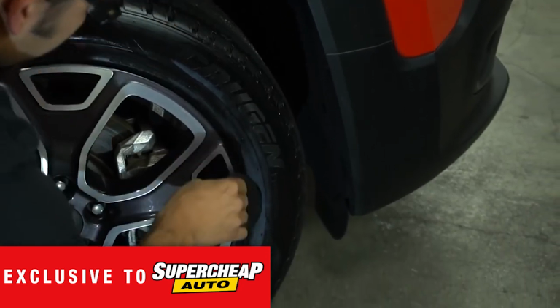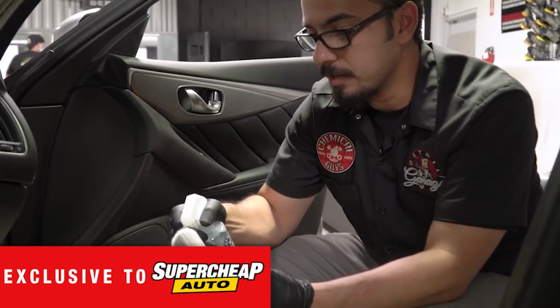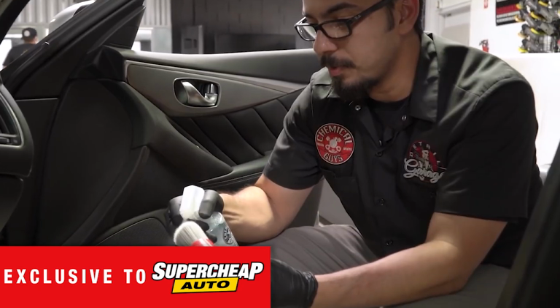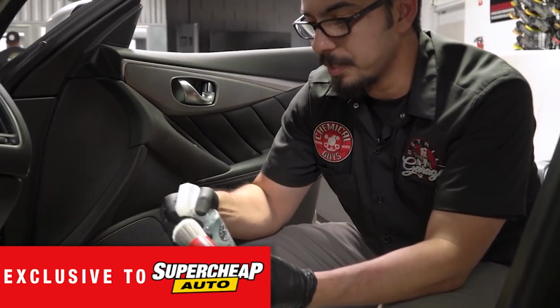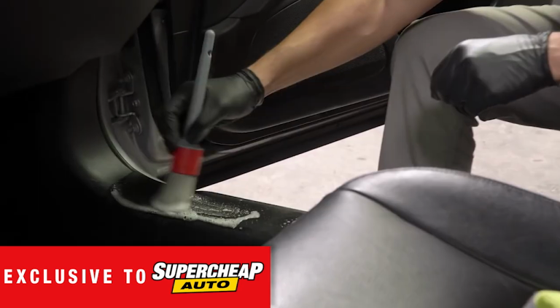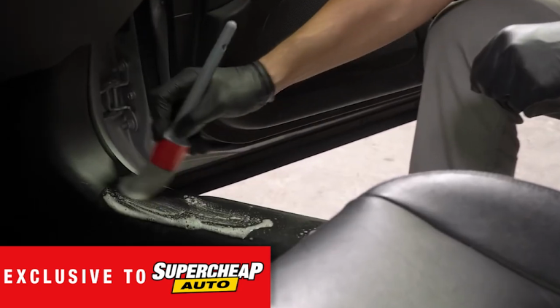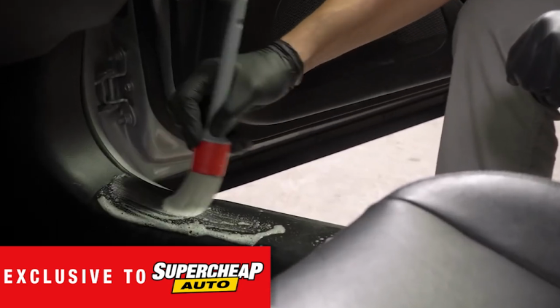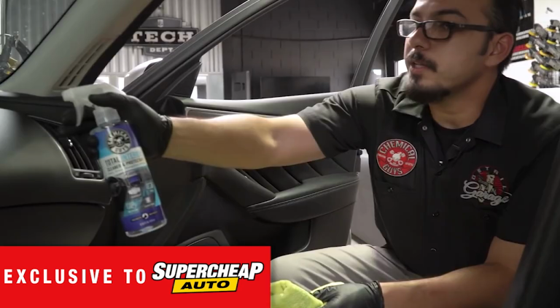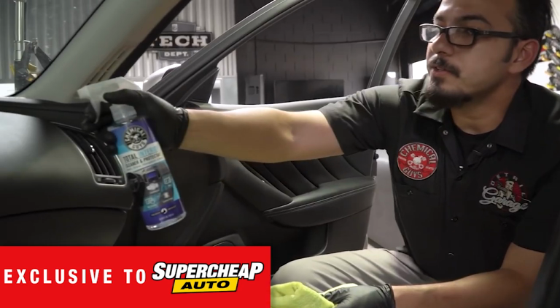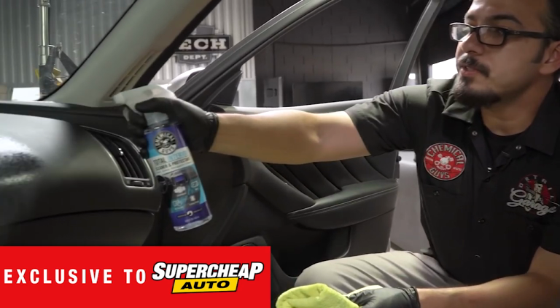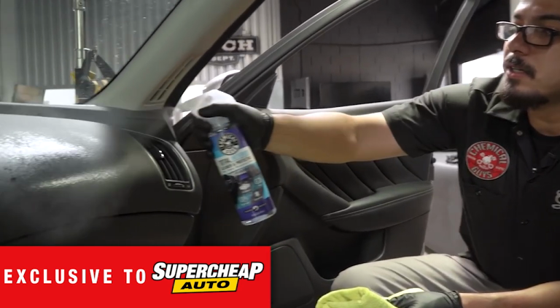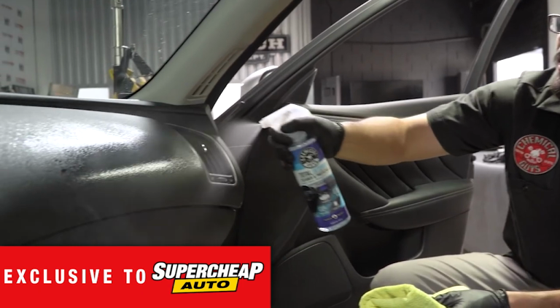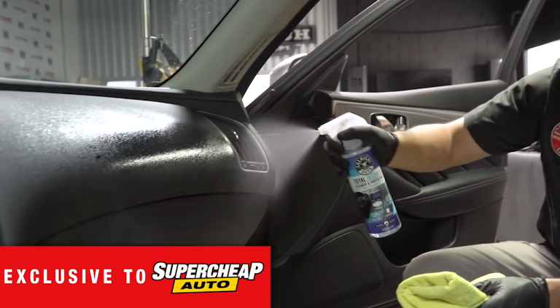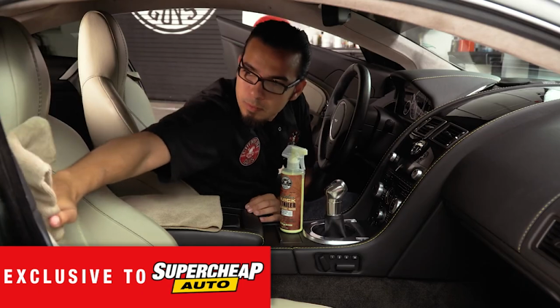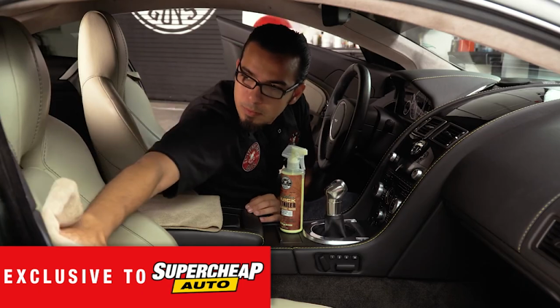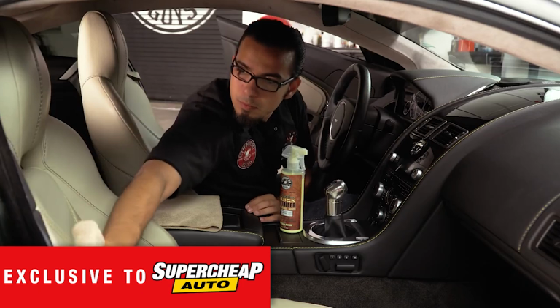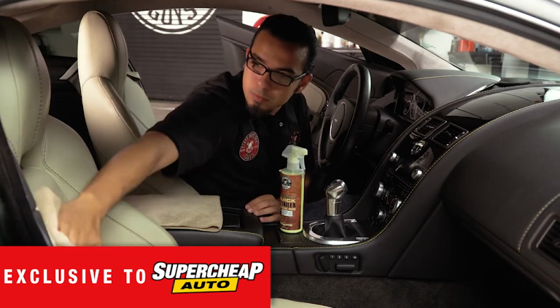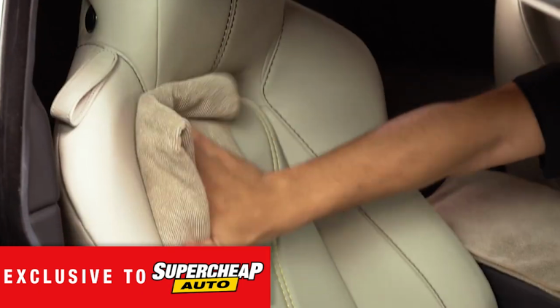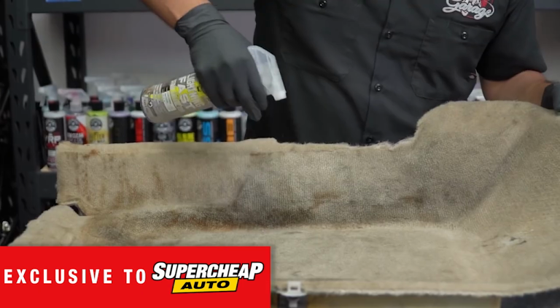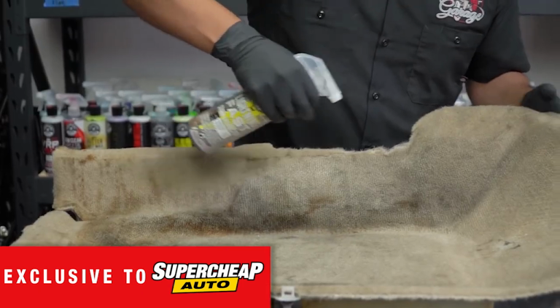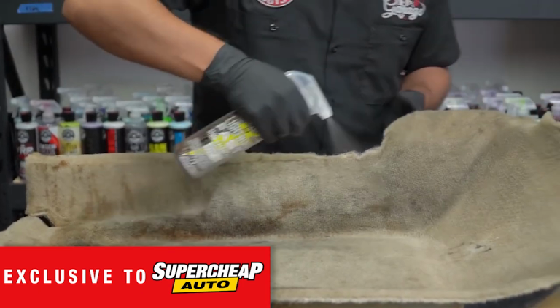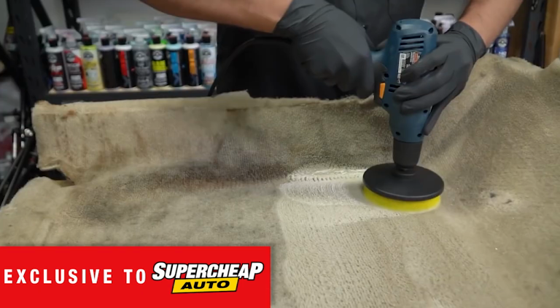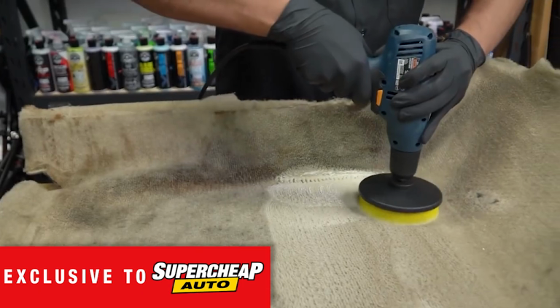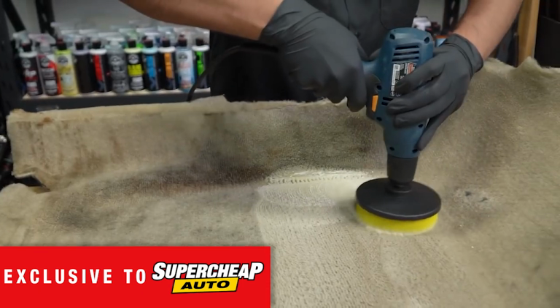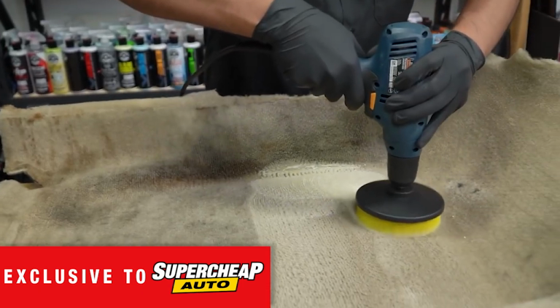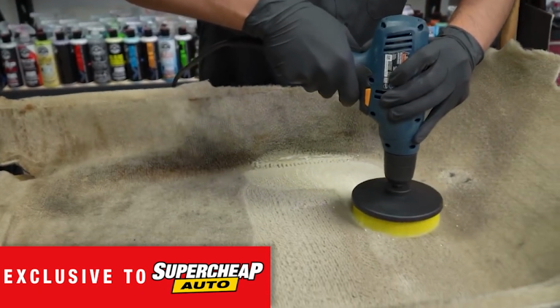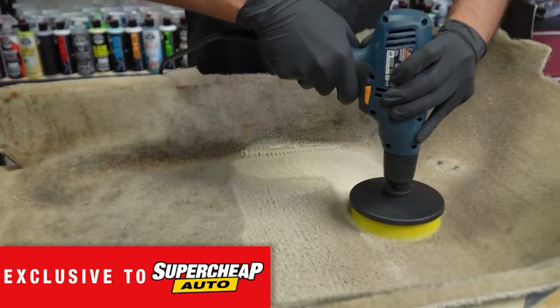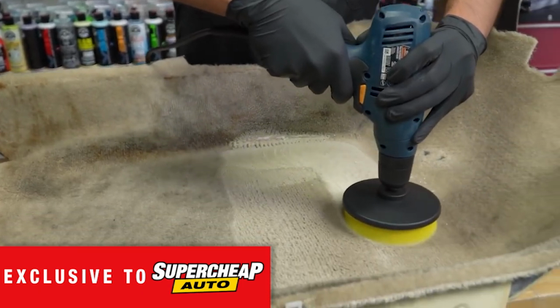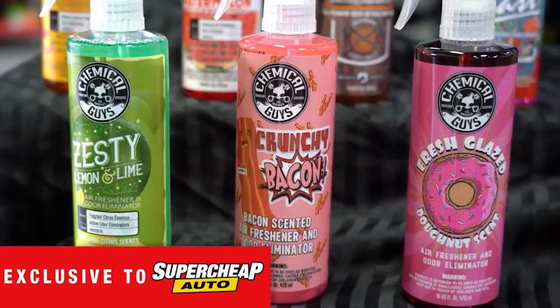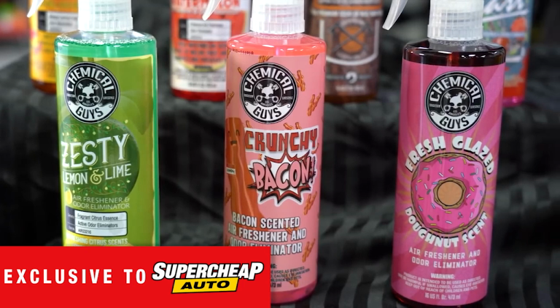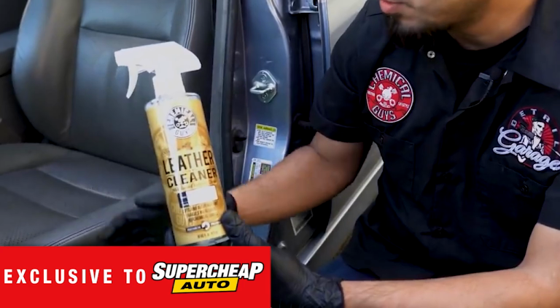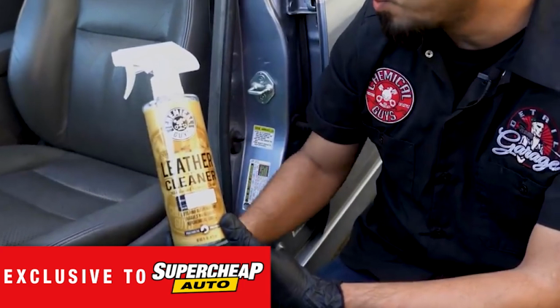Deep clean your interior, remove stains and odors, and leave leather looking luxuriously soft with the range of interior cleaners and protectants, air fresheners, and leather care.